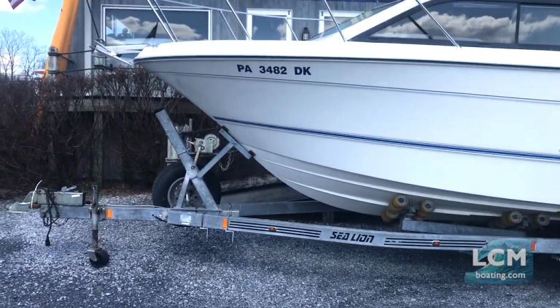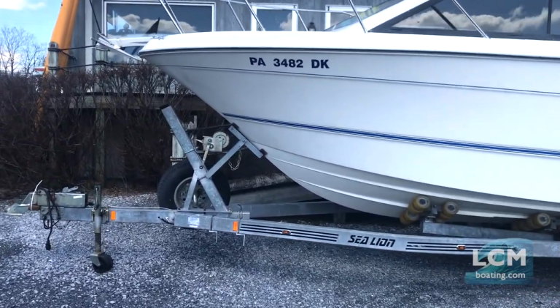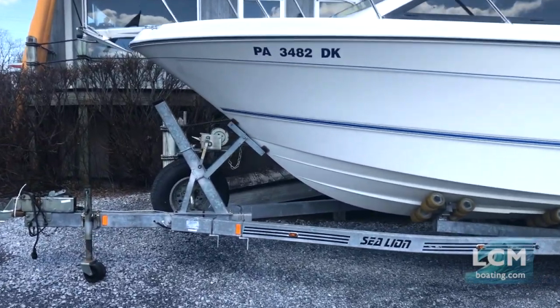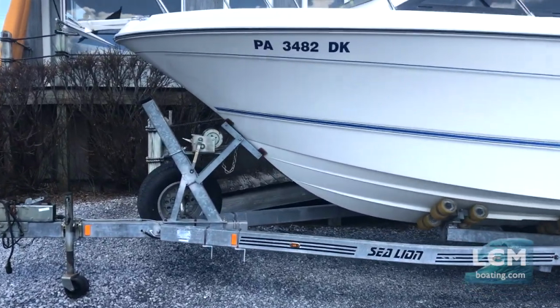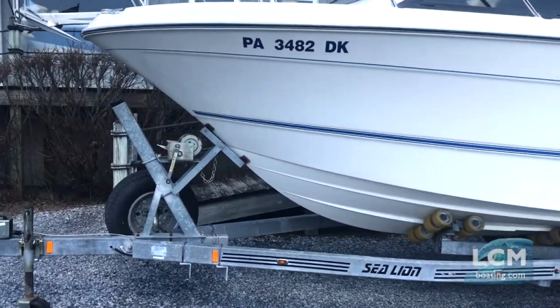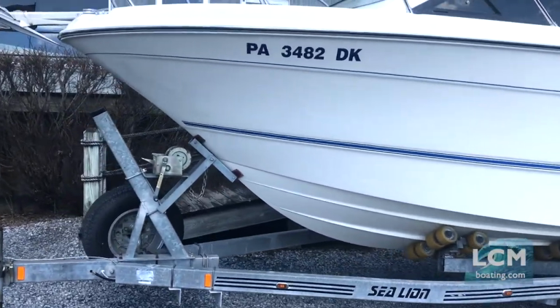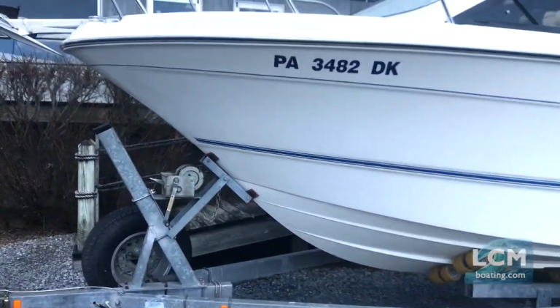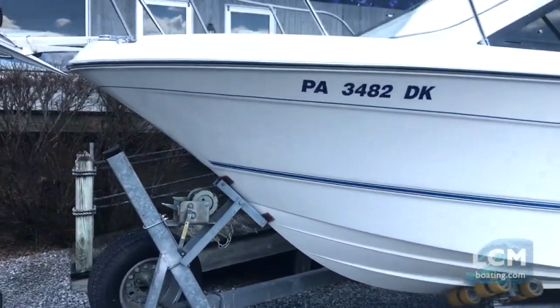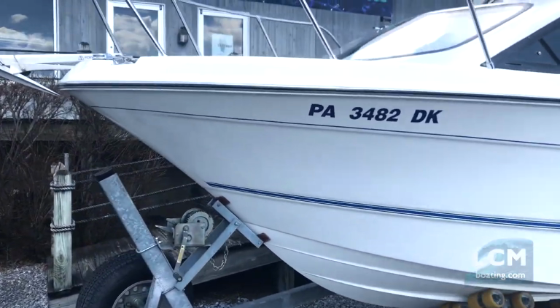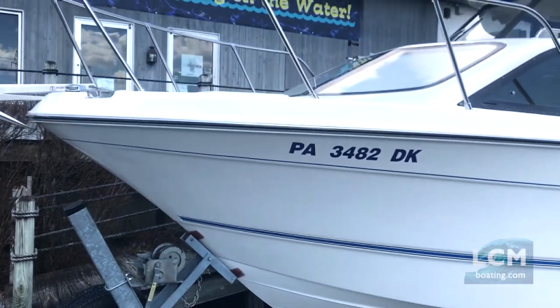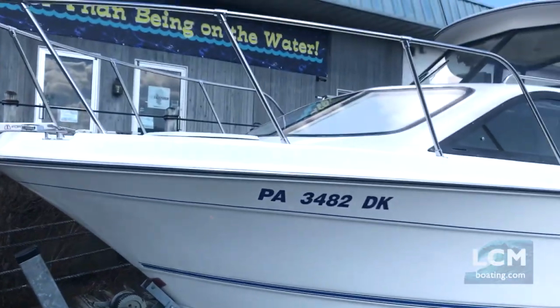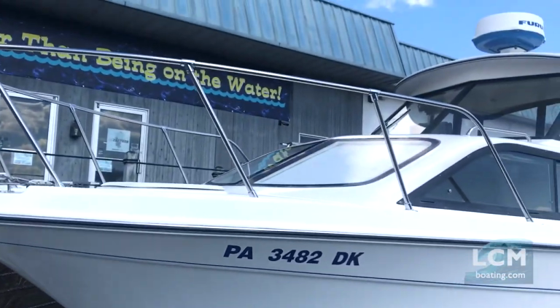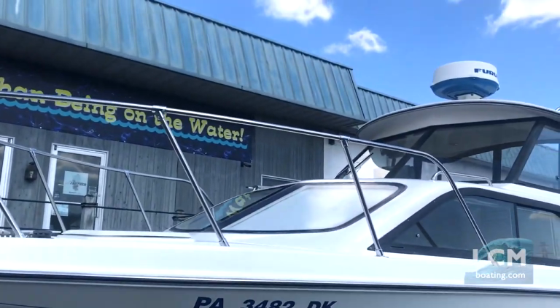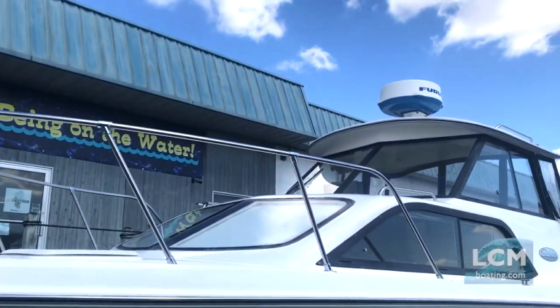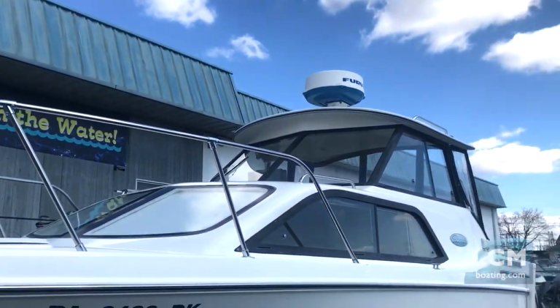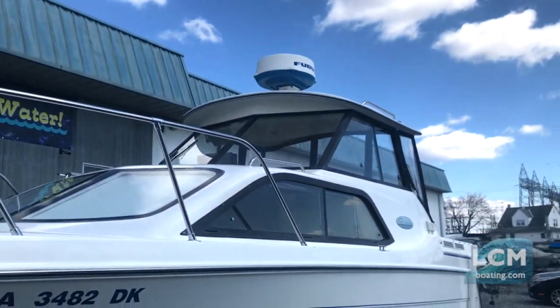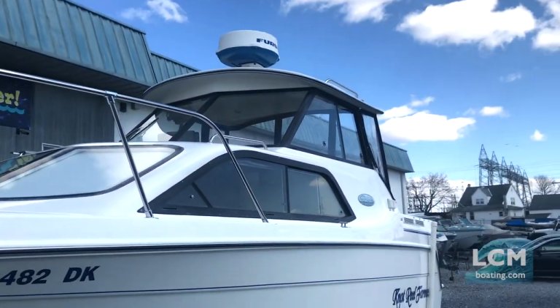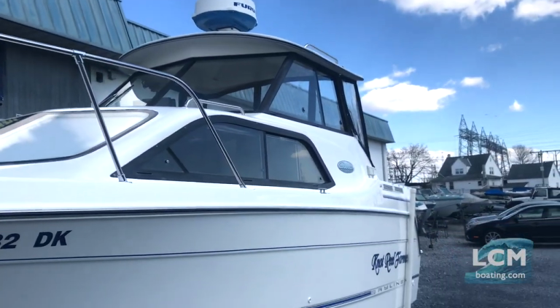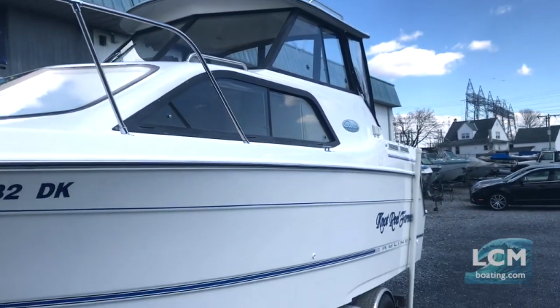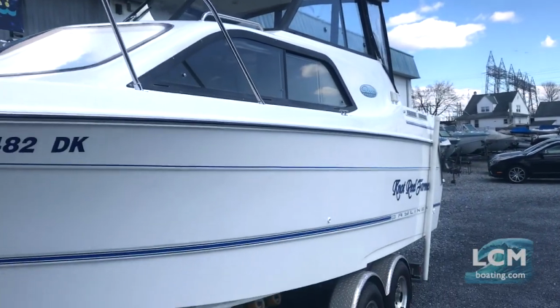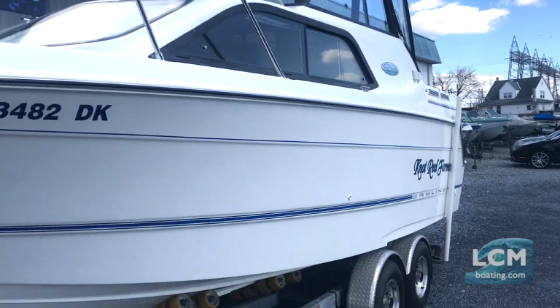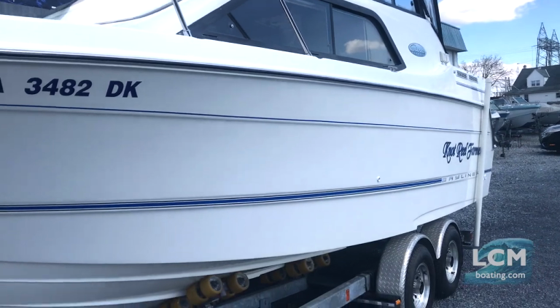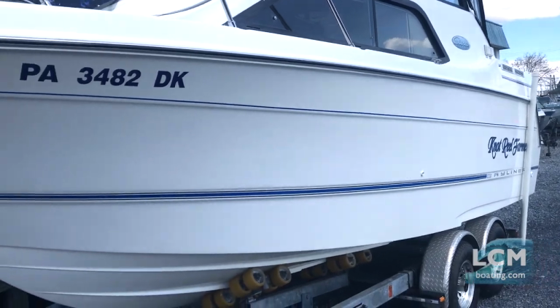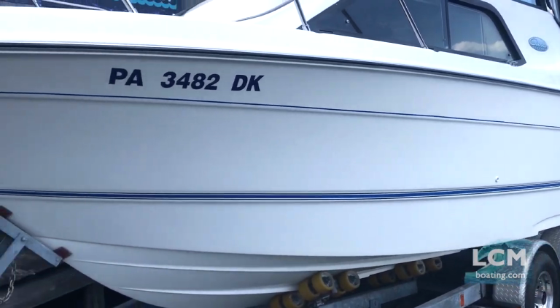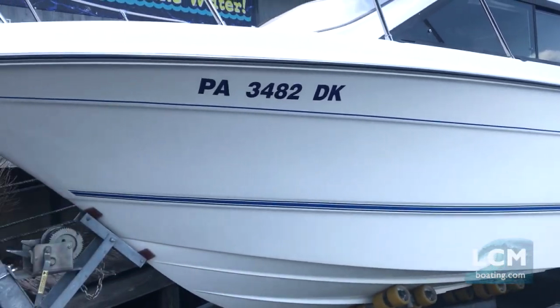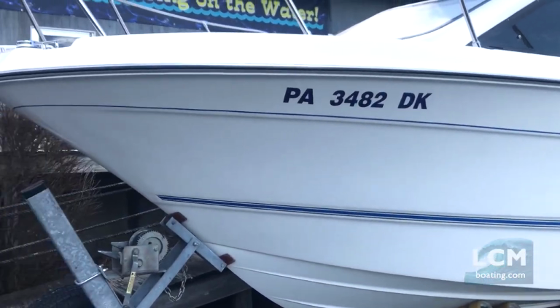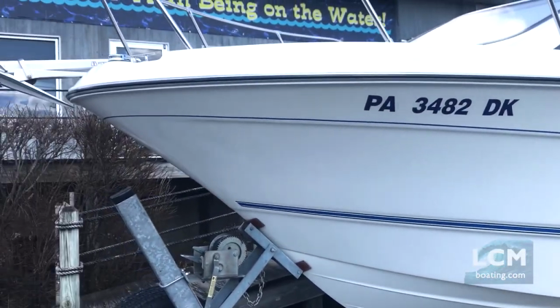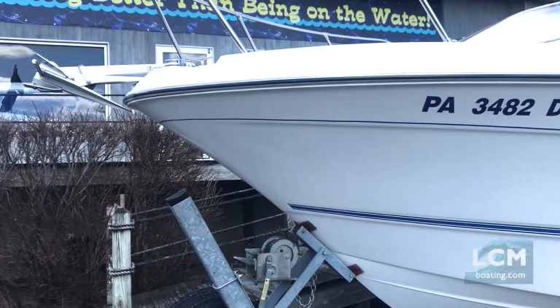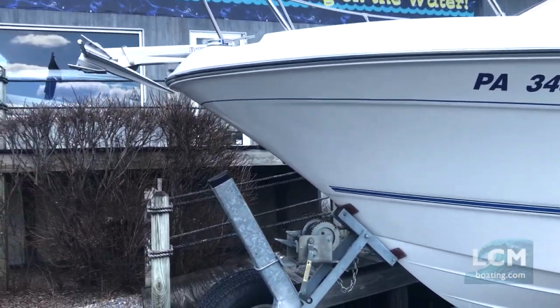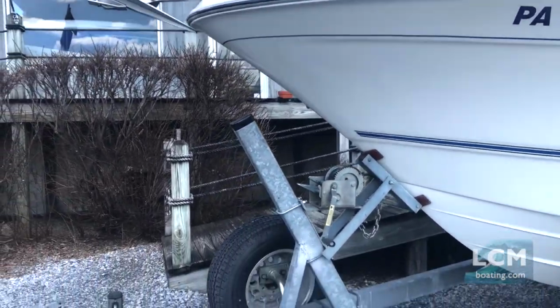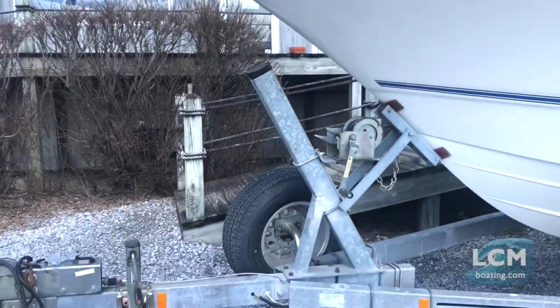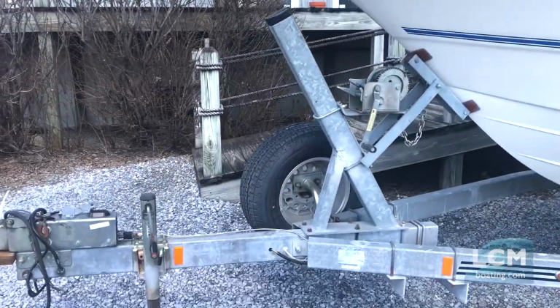Overall, the condition of this boat is quite good. Options include the spare tire and anchor. We'll look topside to see all the electronics and equipment the boat has. It has stainless steel brake tubing, so it has upgrades you normally won't find.